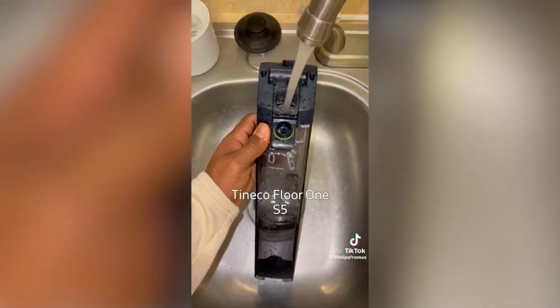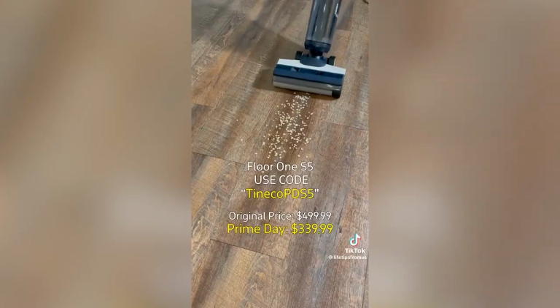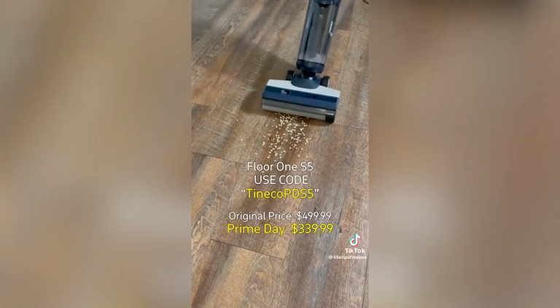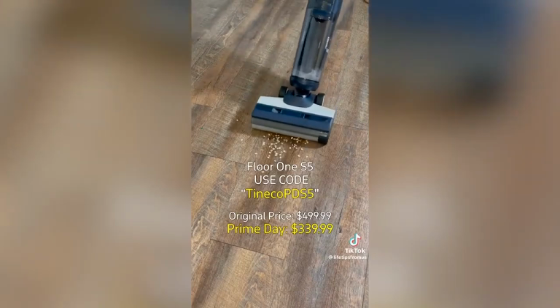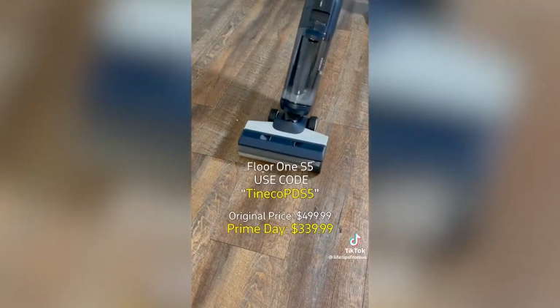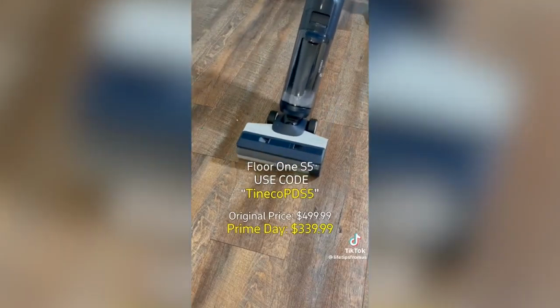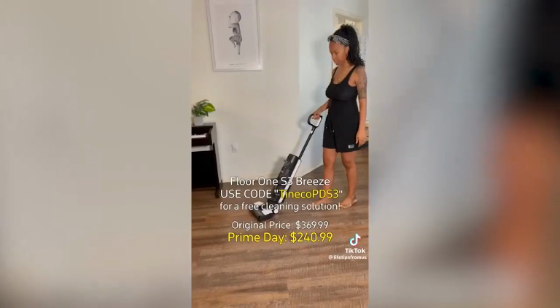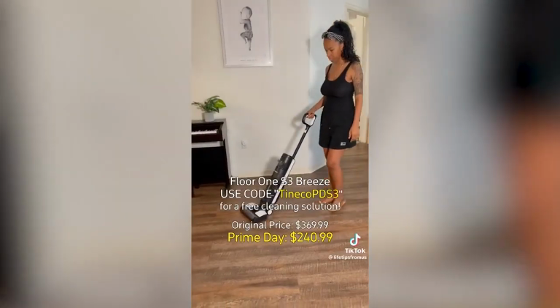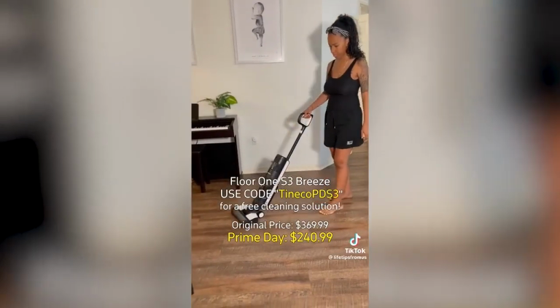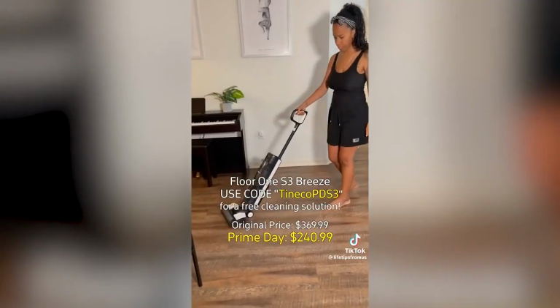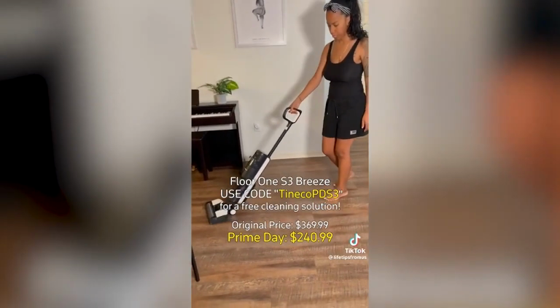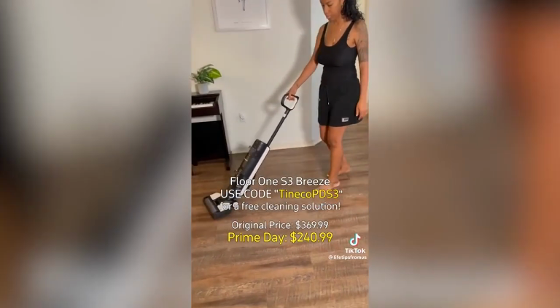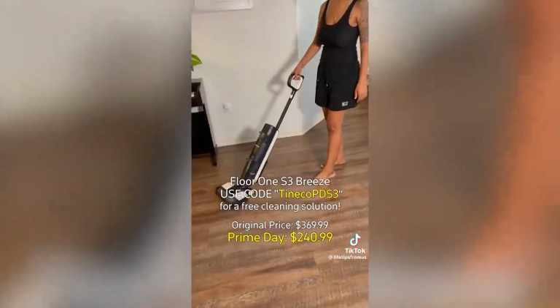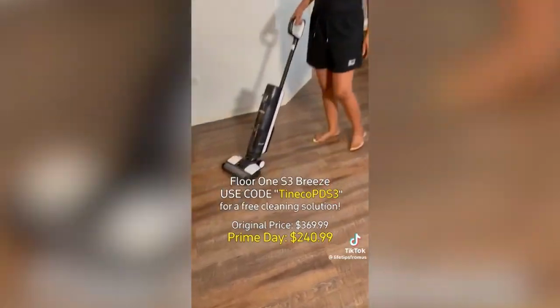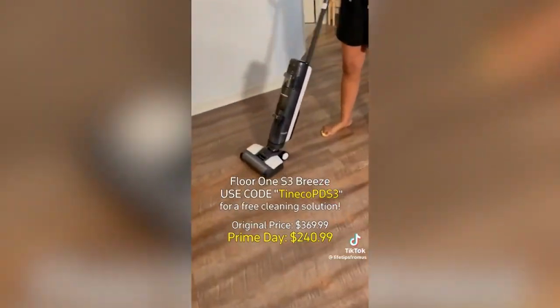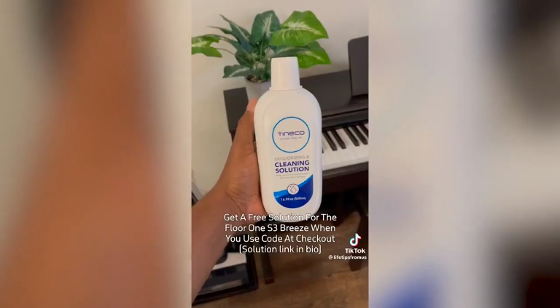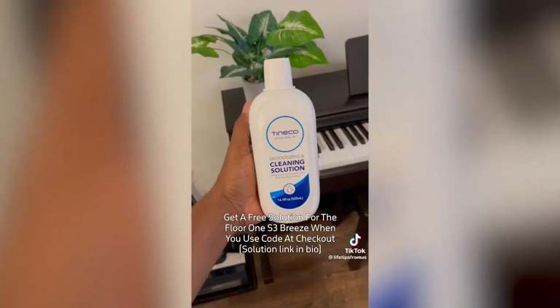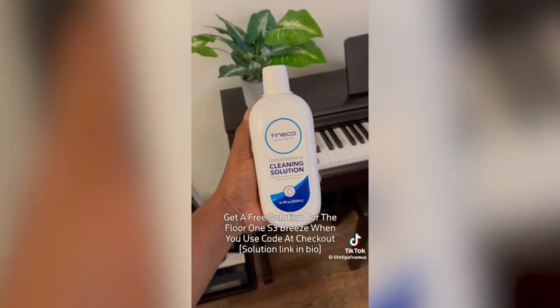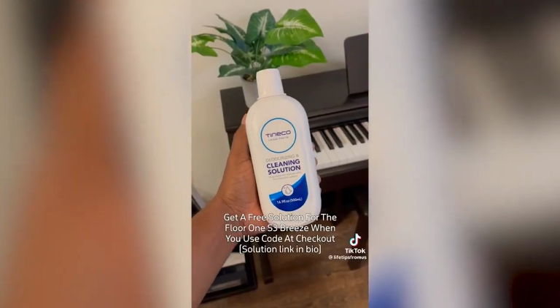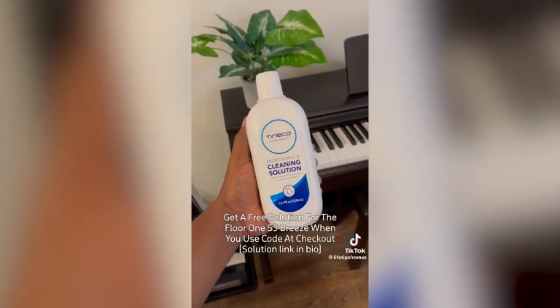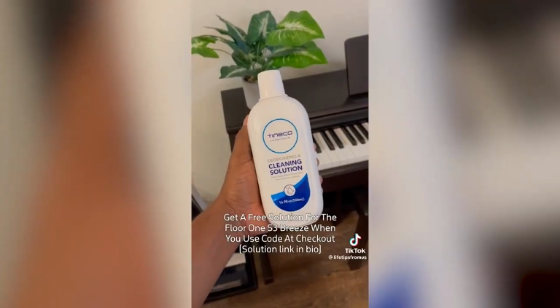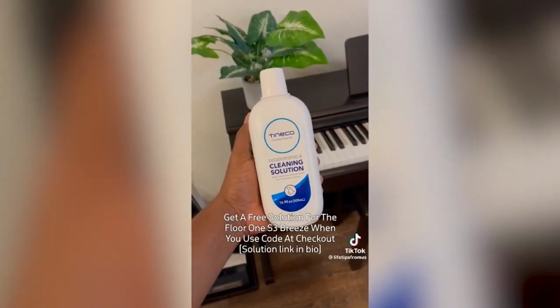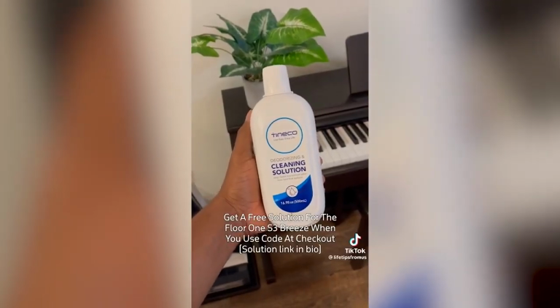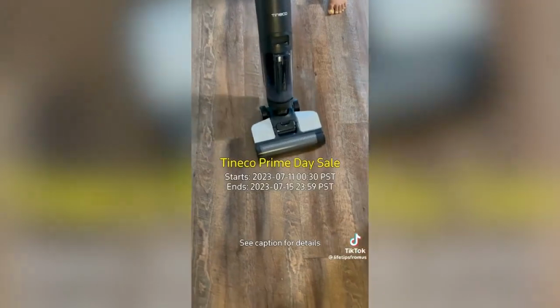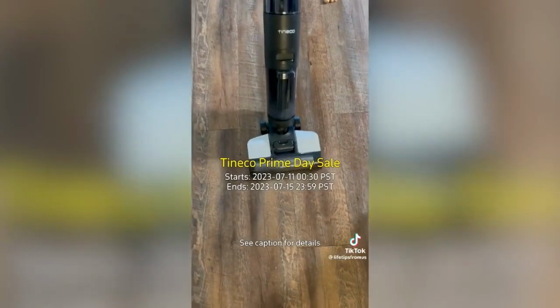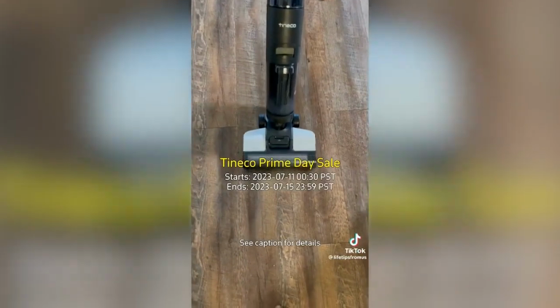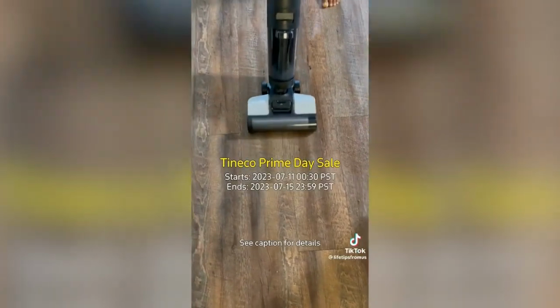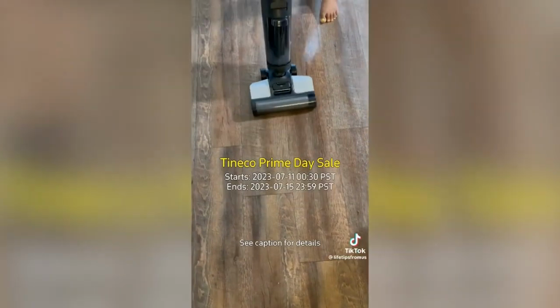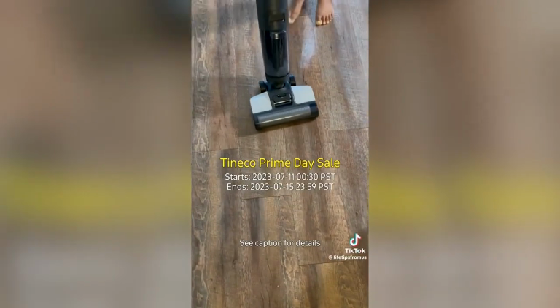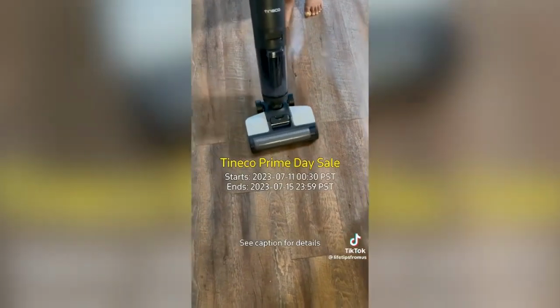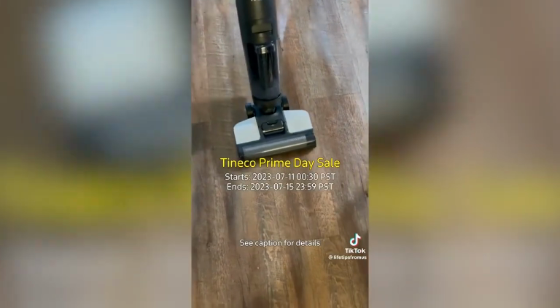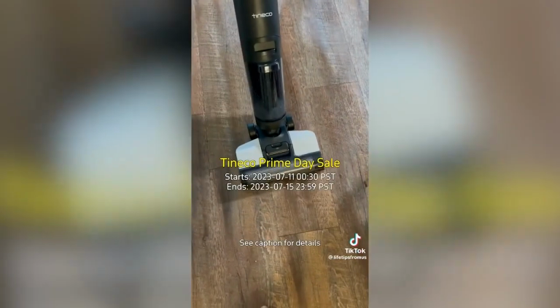Here is the code for the Floor 1 S5 and here is the code for the Floor 1 S3 Breeze, and in our bio you will also see a link to a free solution for the S3 Breeze that you can add to your cart when you use the code at checkout. Tinko's Prime Day starts July 11th through the 15th, so spread the word — links are in our bio.